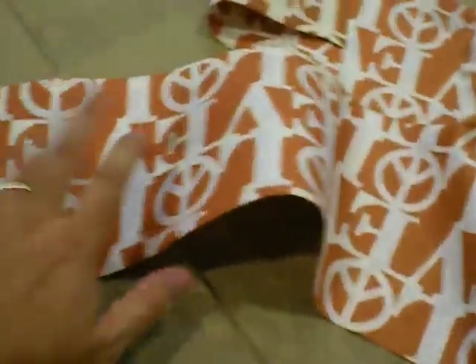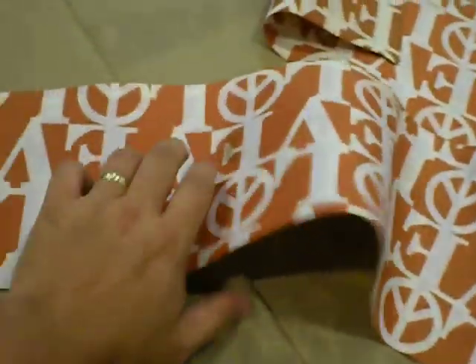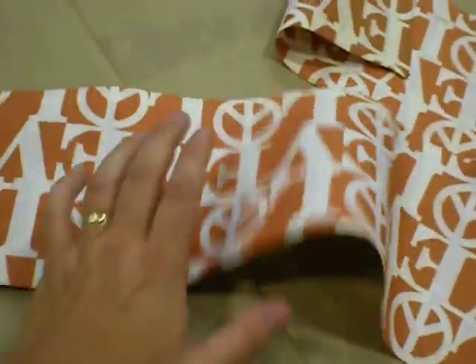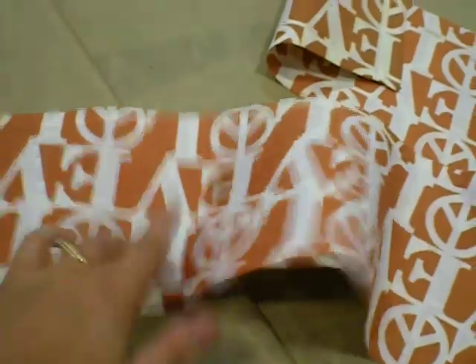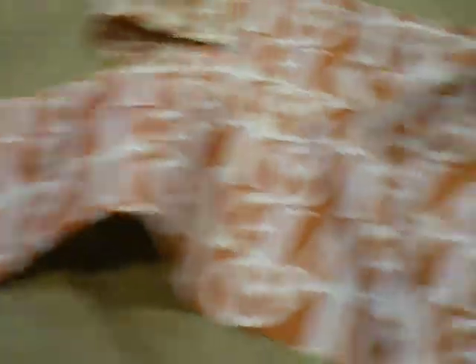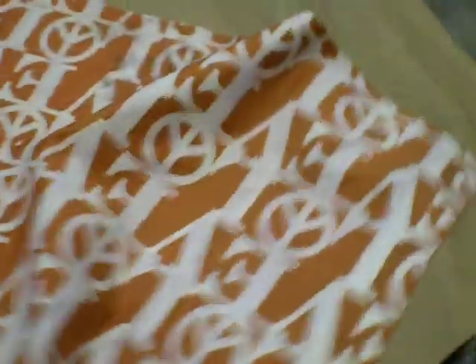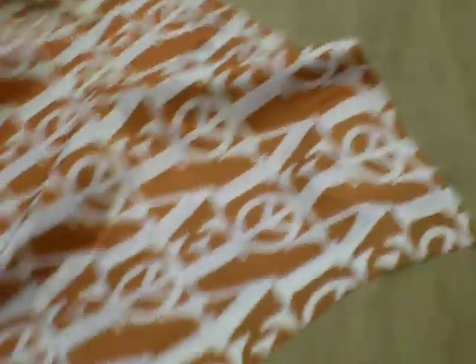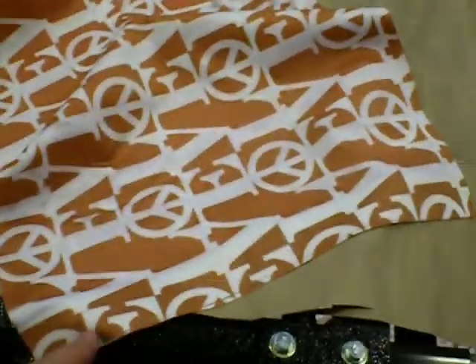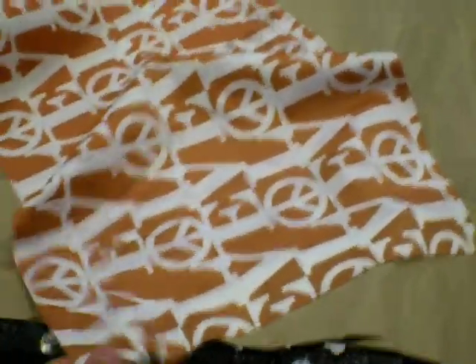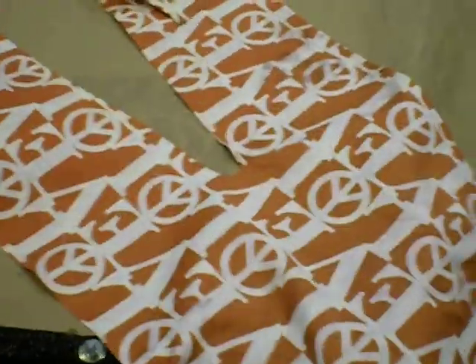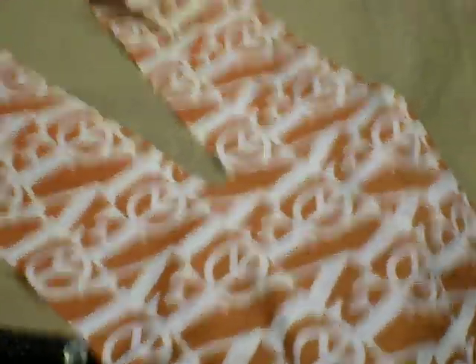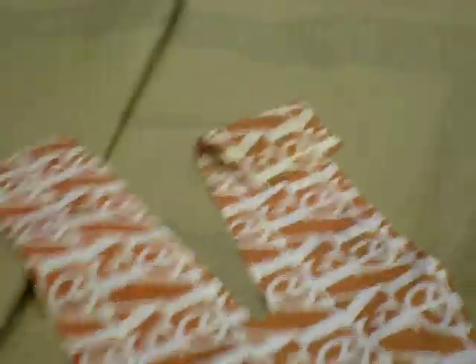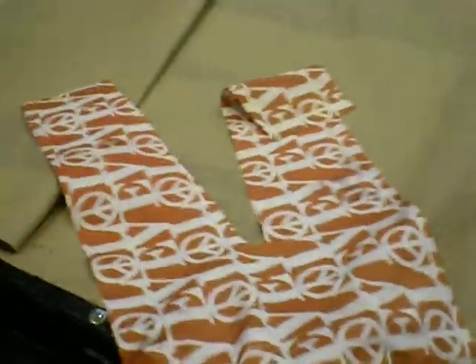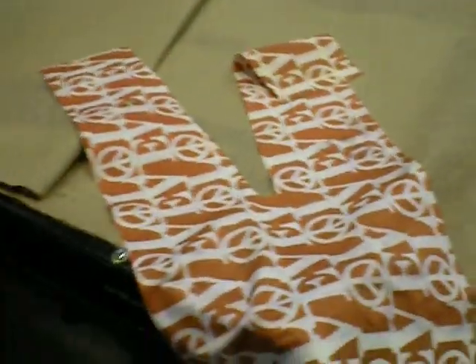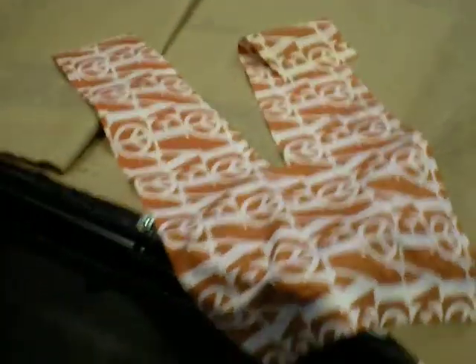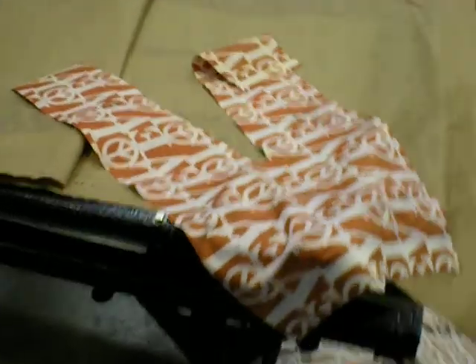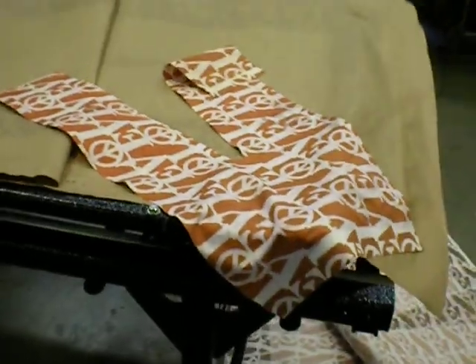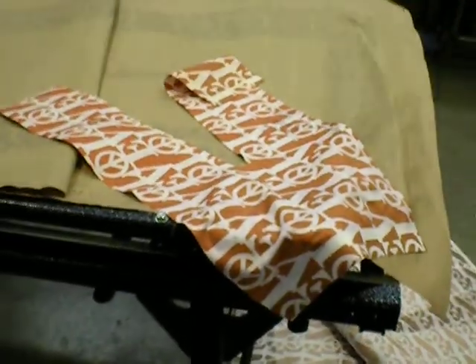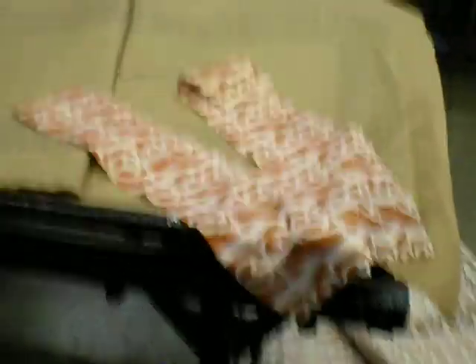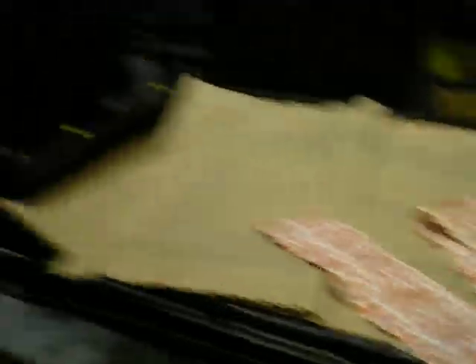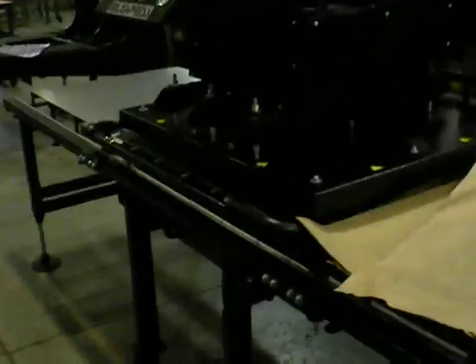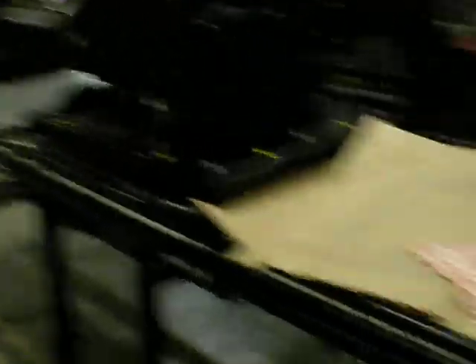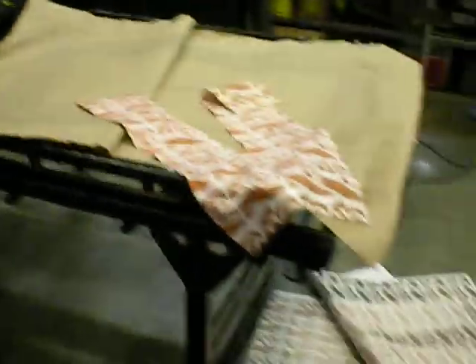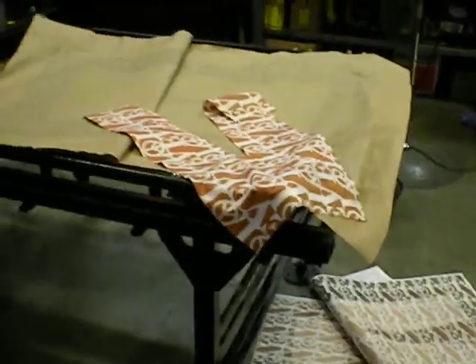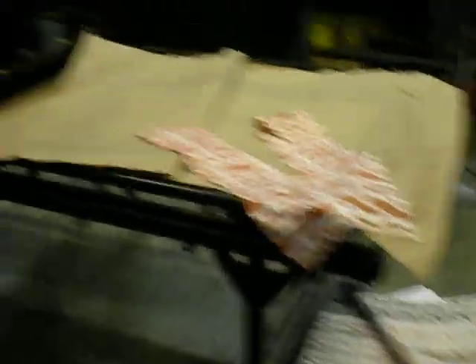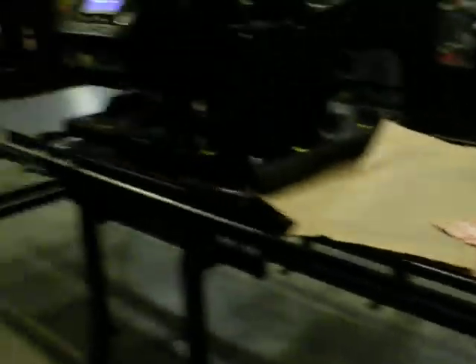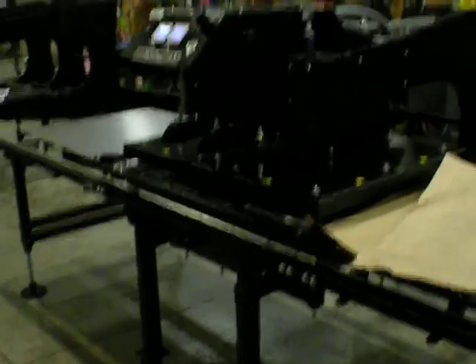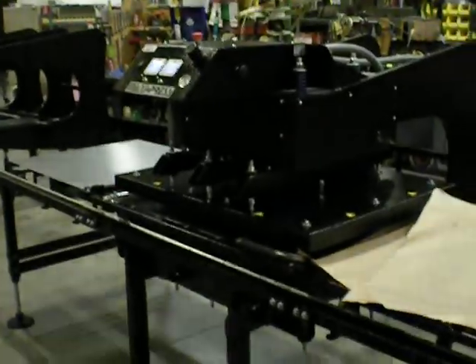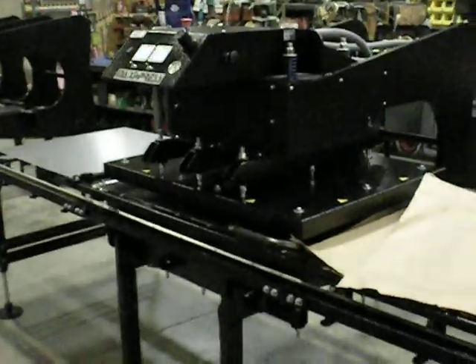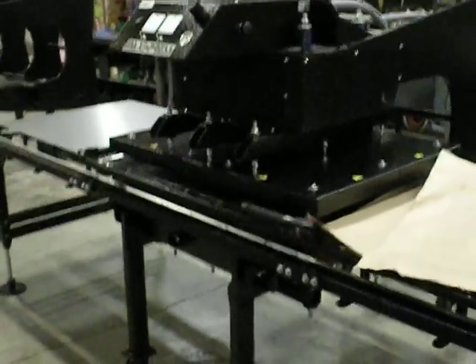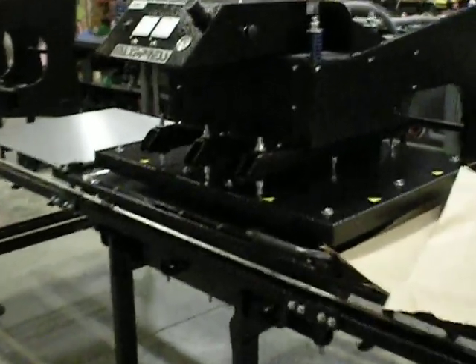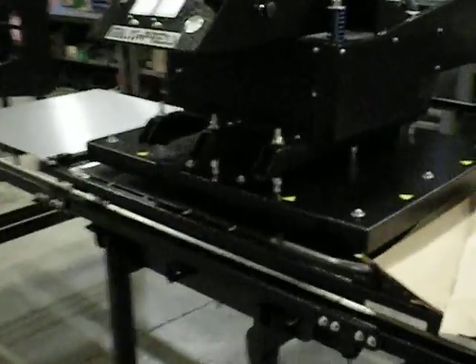This is actually crispy enough where I think we fried their shorts, but that's okay — we'll figure out the settings for that customer next. But here's your video of your press: heating from both sides, transfers from both sides, ready to go. Thank you.